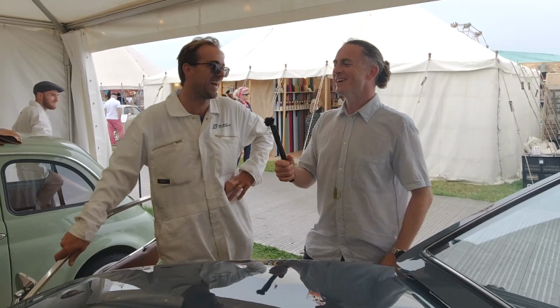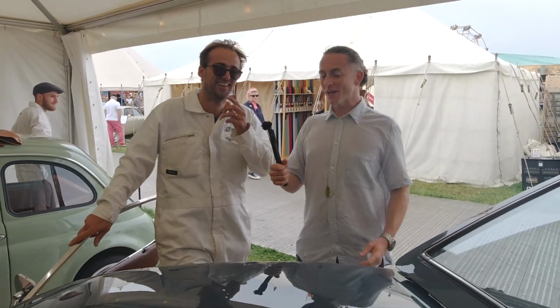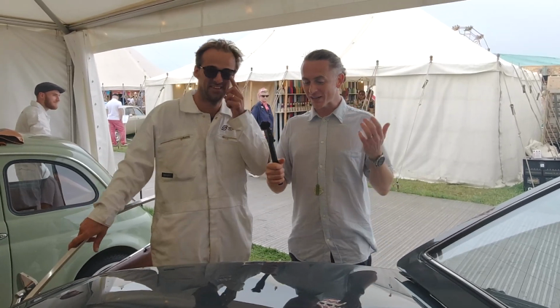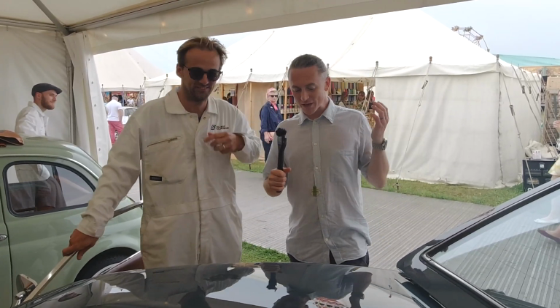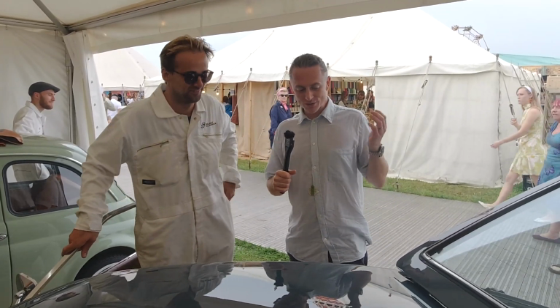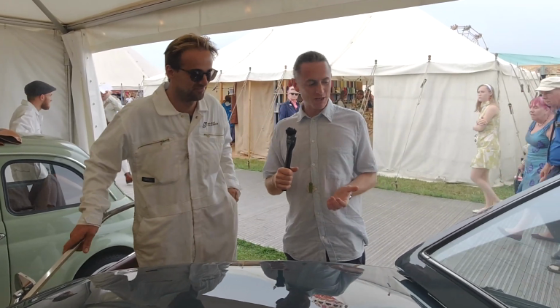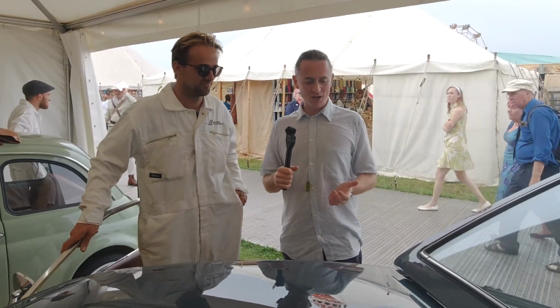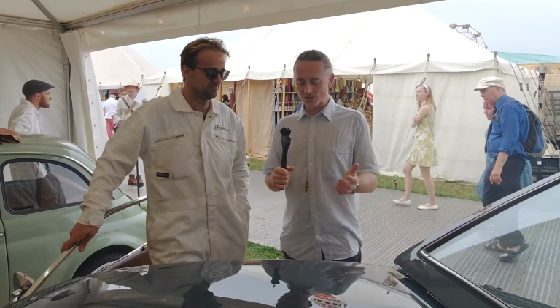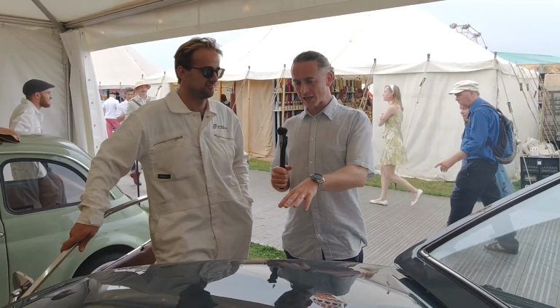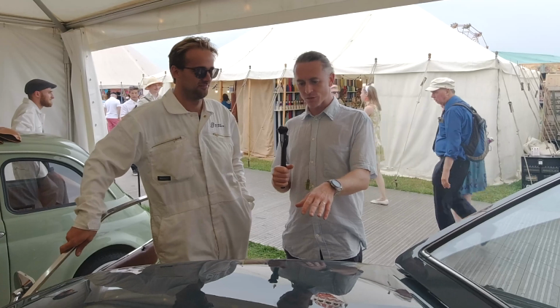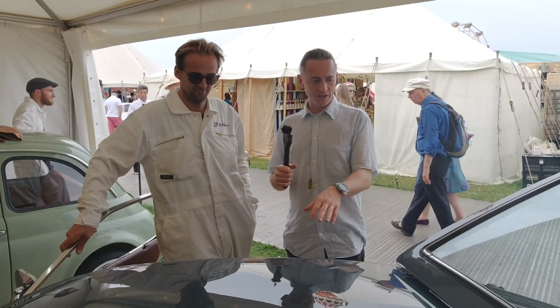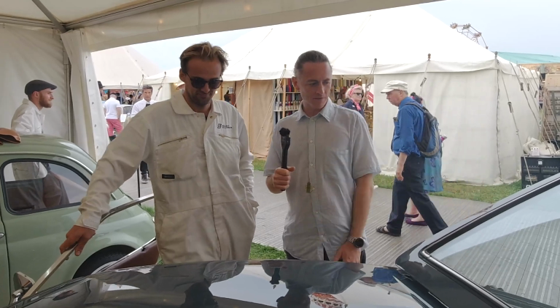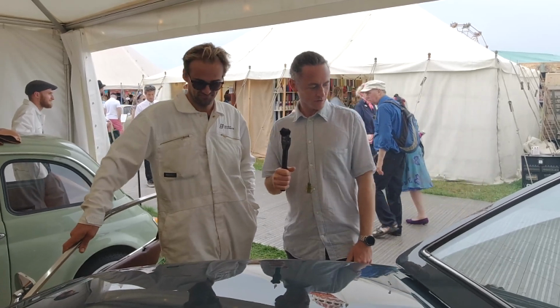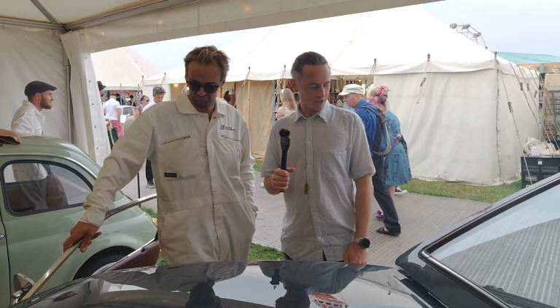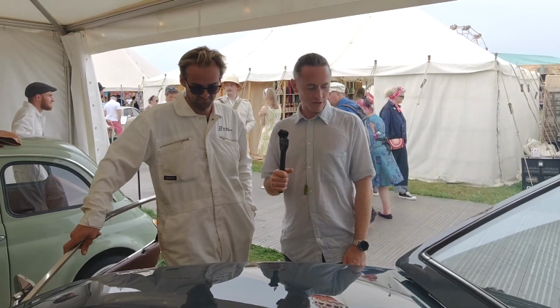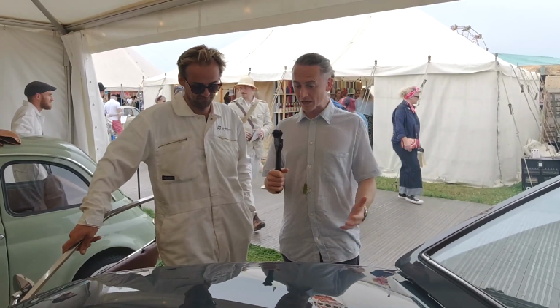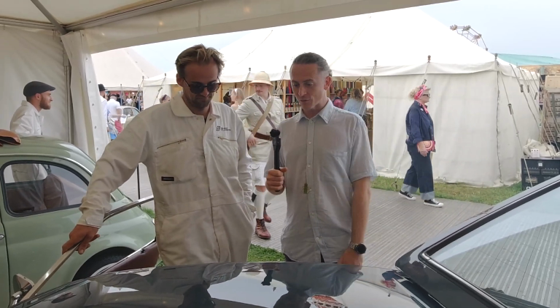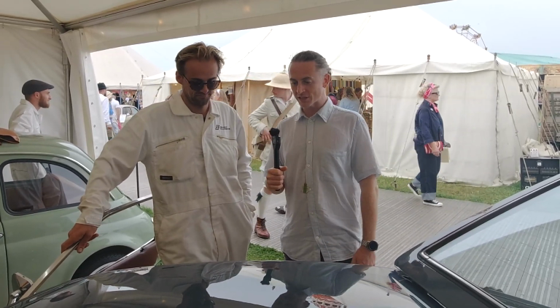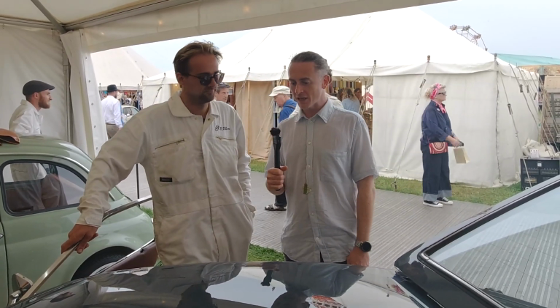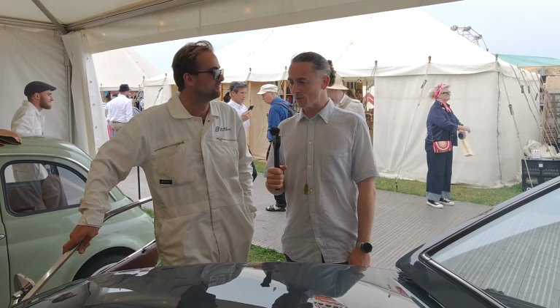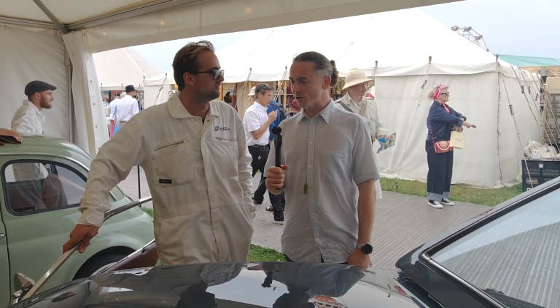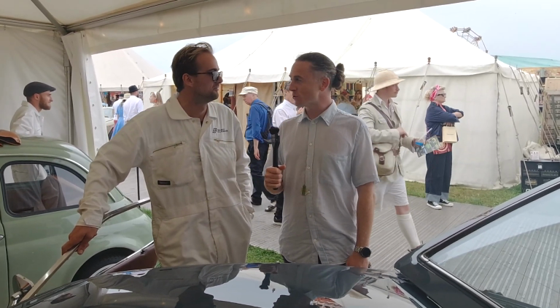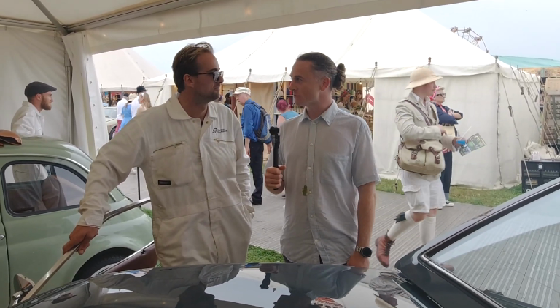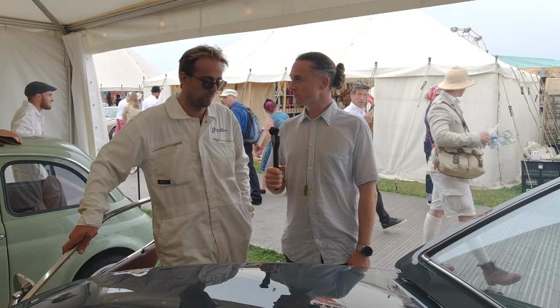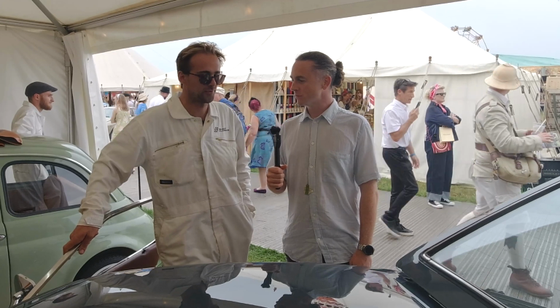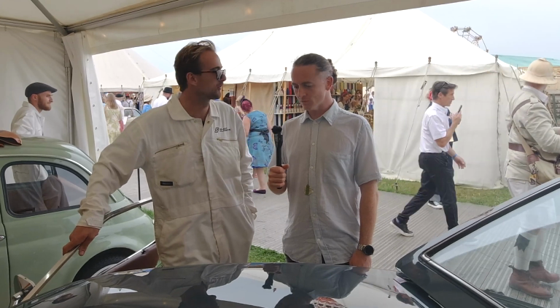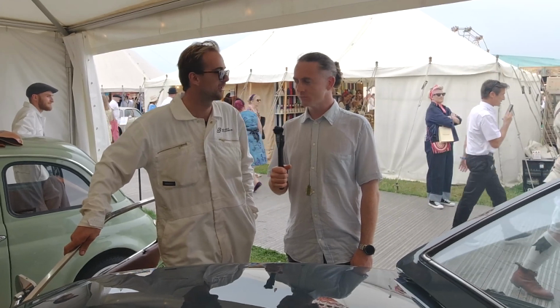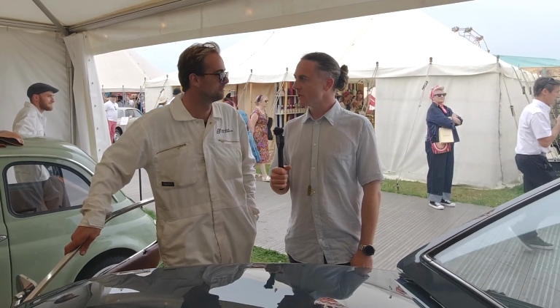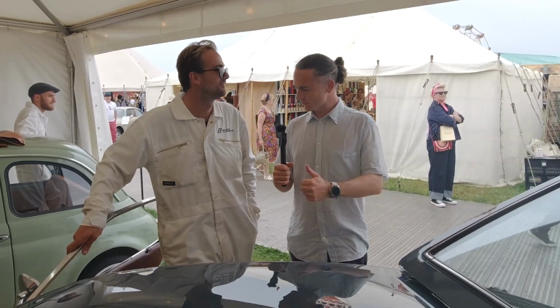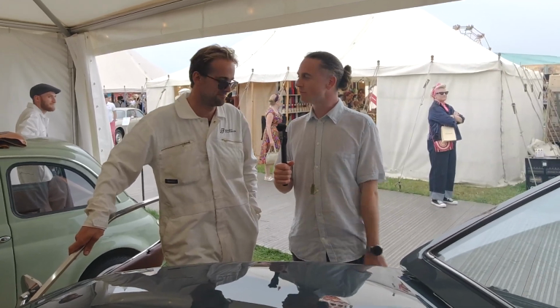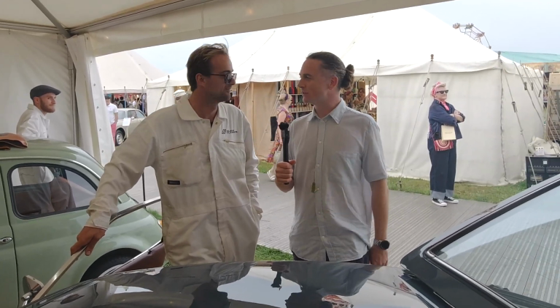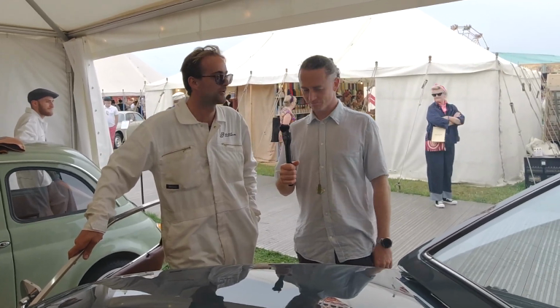Thanks to Jack for showing us around the 240Z and taking us through the vehicle. Really looking forward to seeing it out on the road and at more shows.